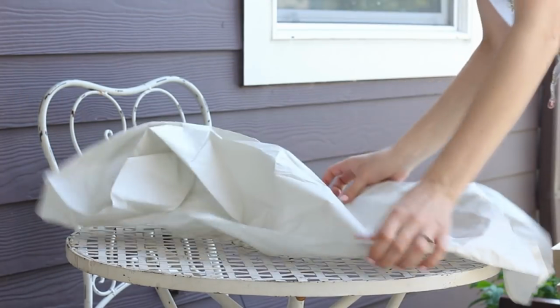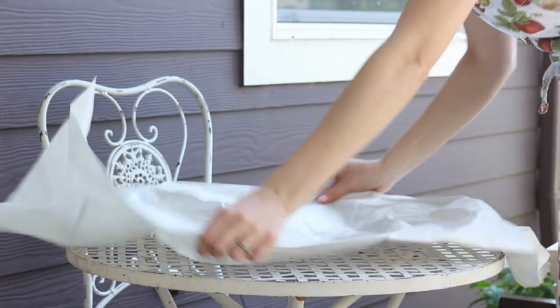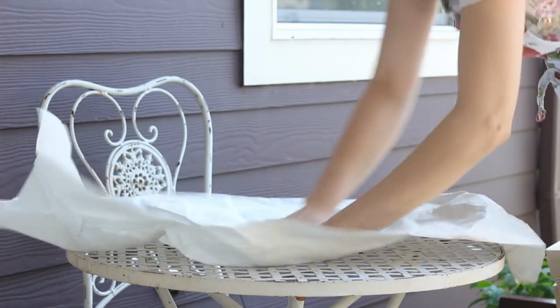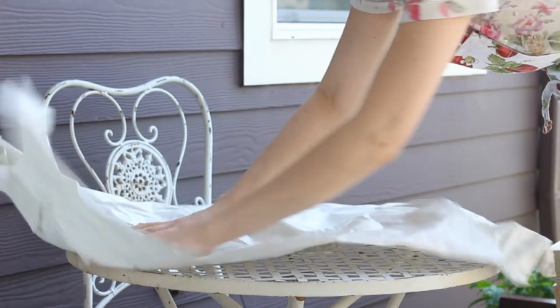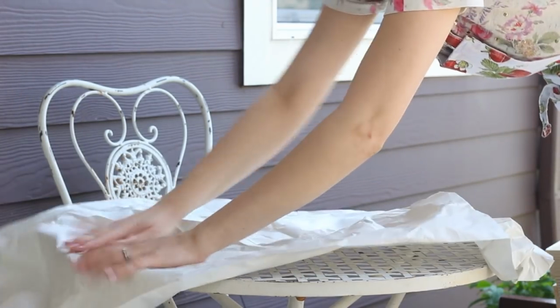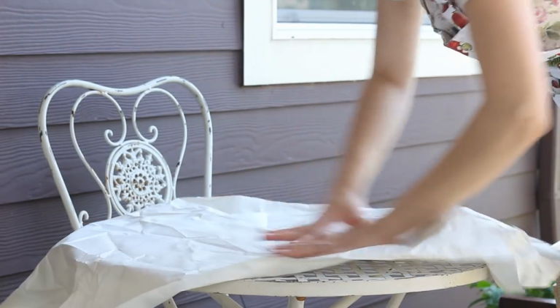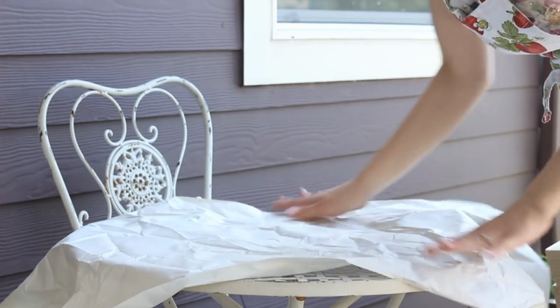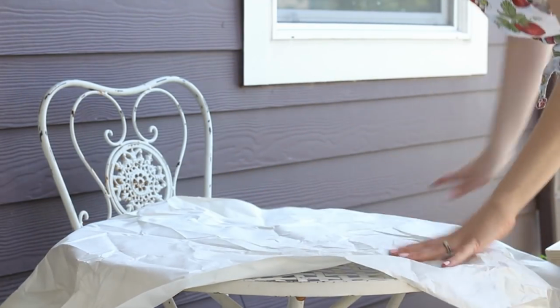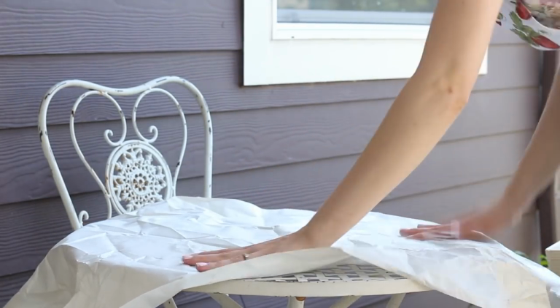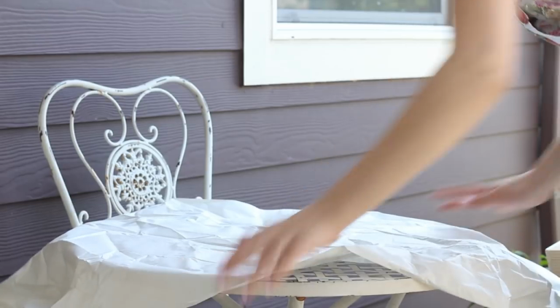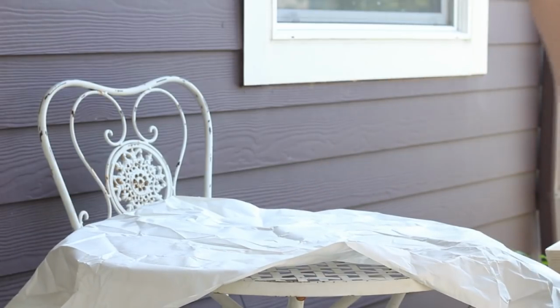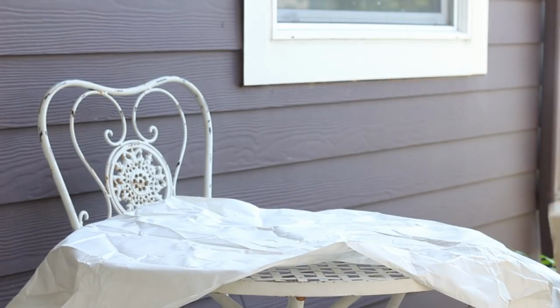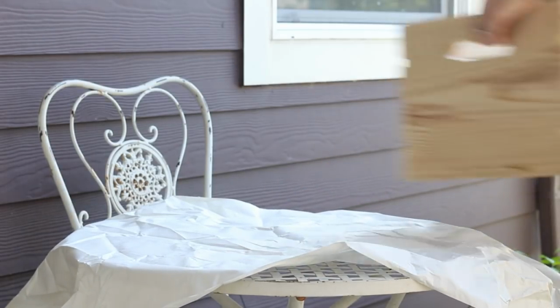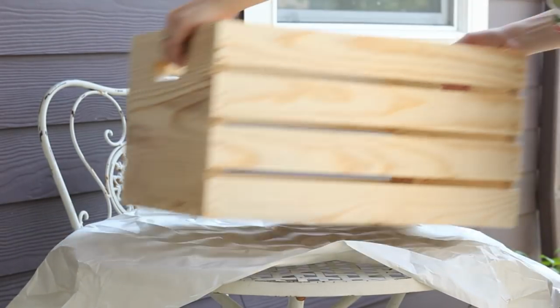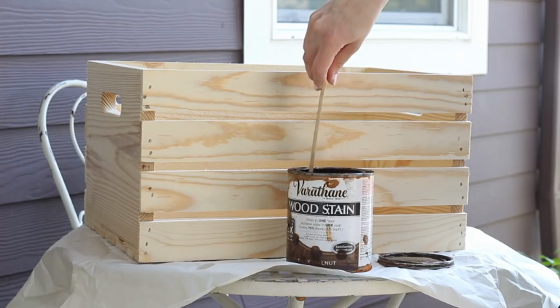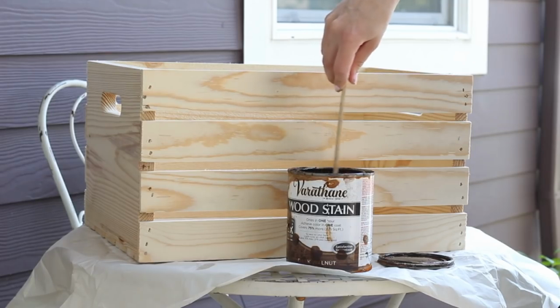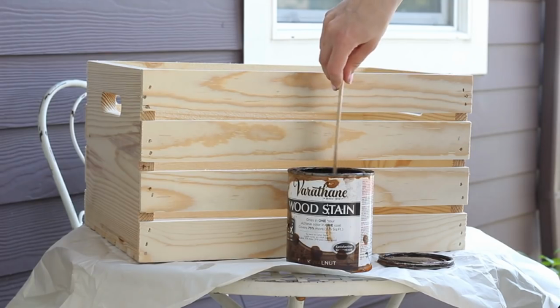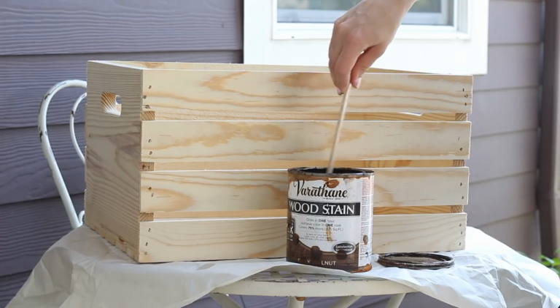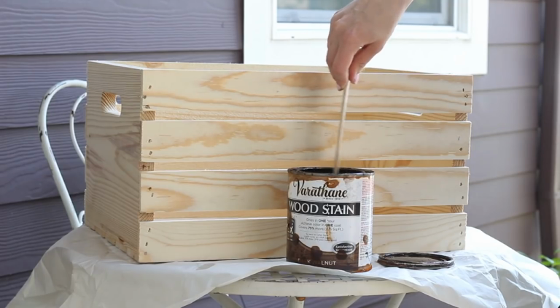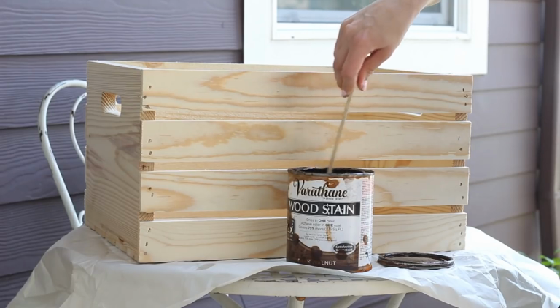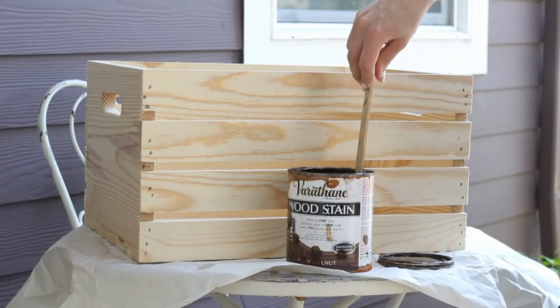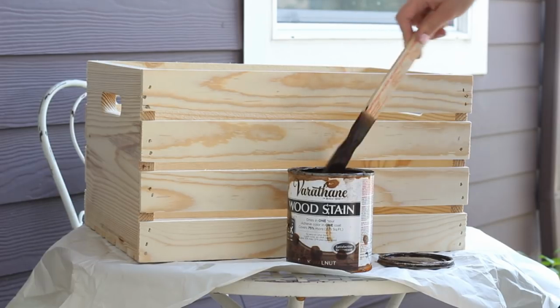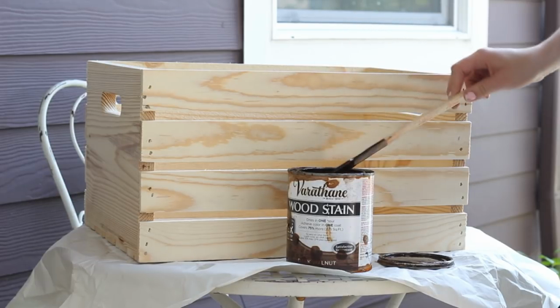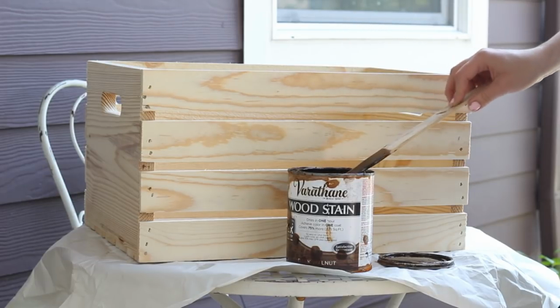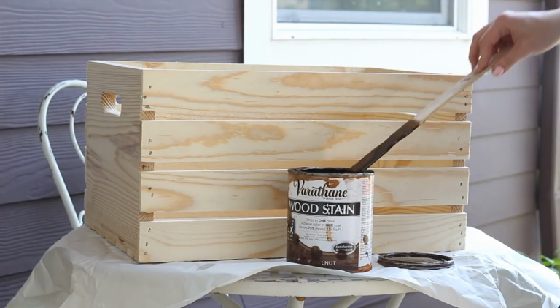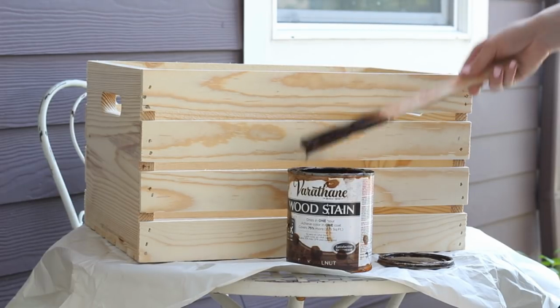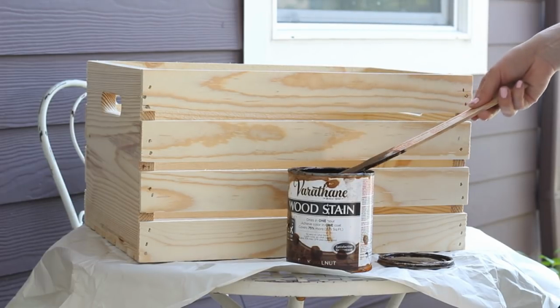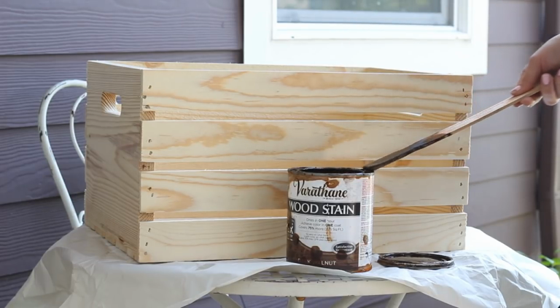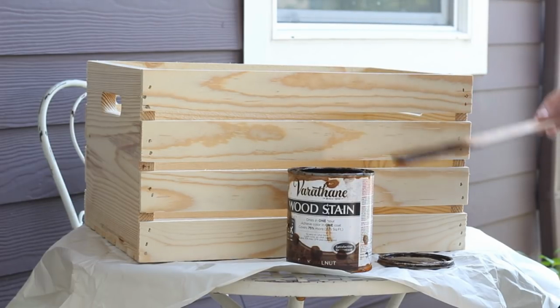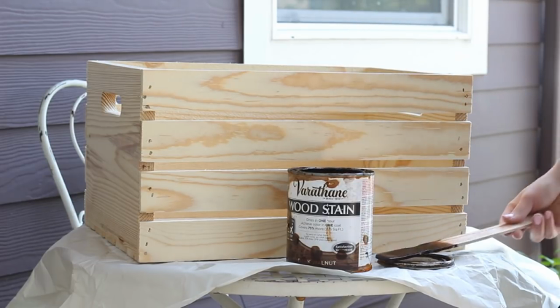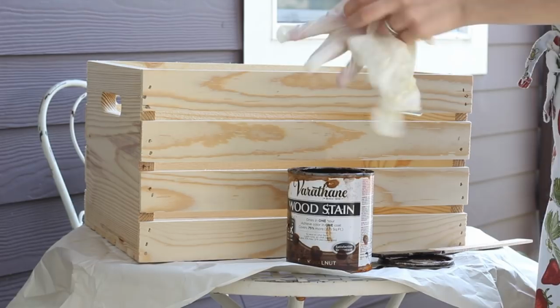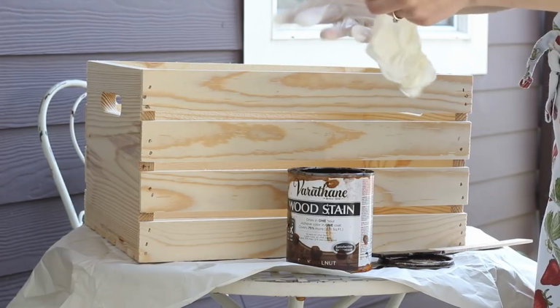I sanded them myself, then wiped off the sandpaper dust — make sure you put tons of paper down and wear old clothes because this stuff is a nightmare to get off anything. I then stained them using an oil-based wood stain in the color dark walnut. You have to be so careful with this — make sure you're wearing rubber gloves.